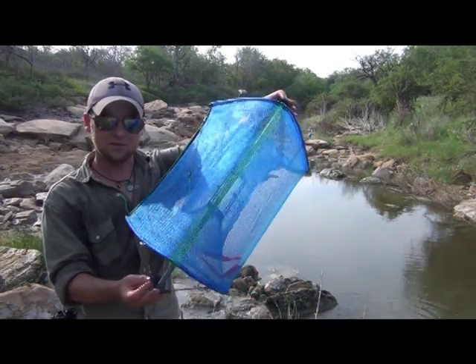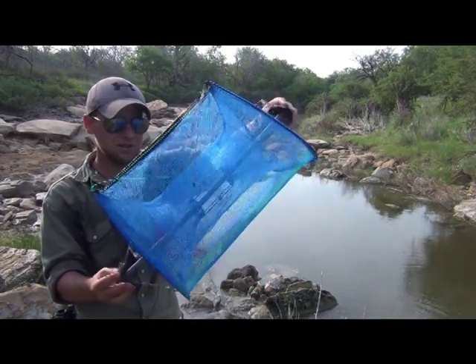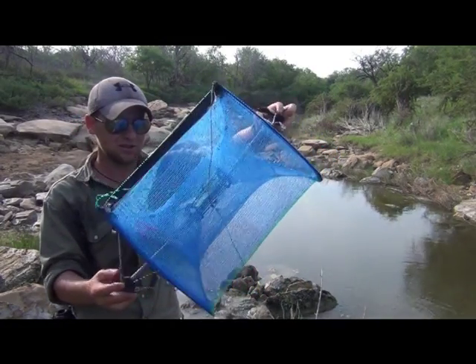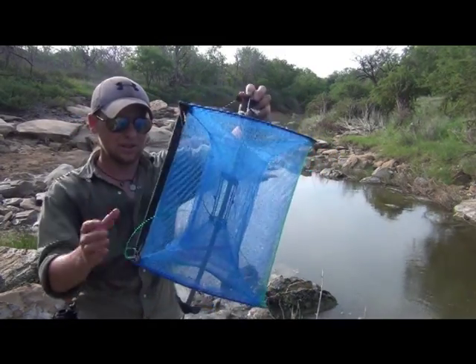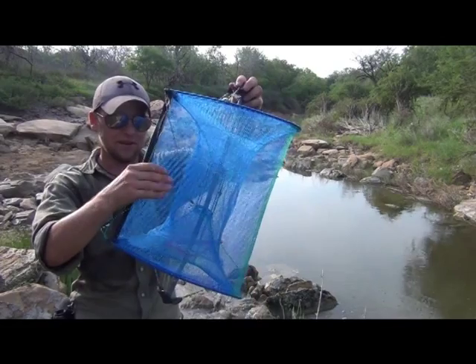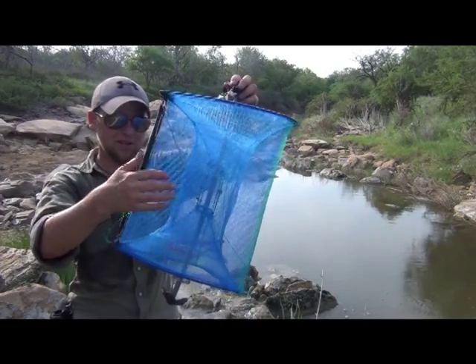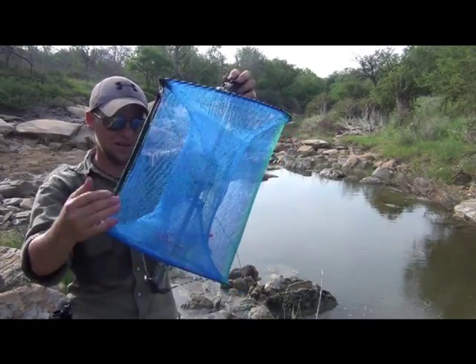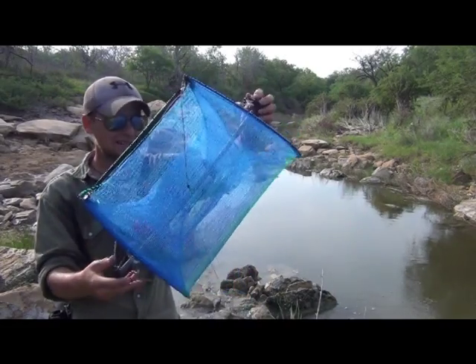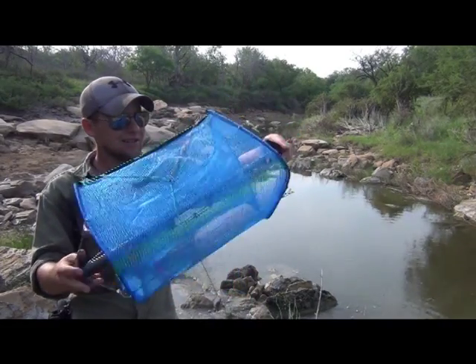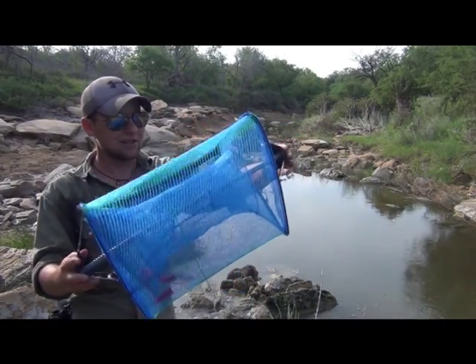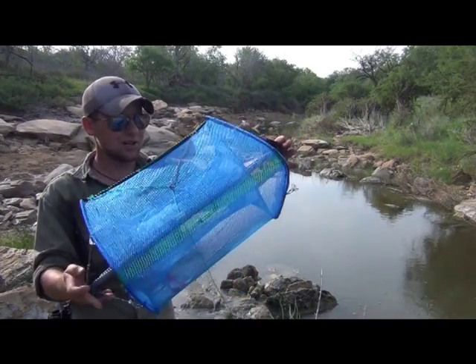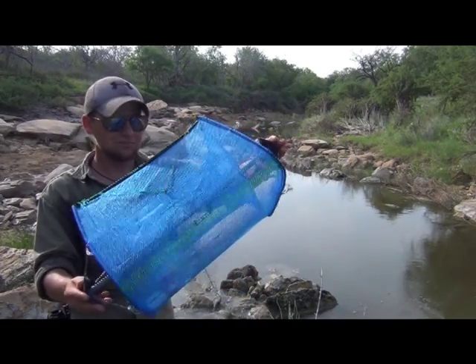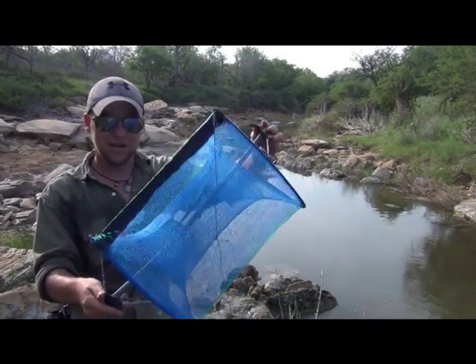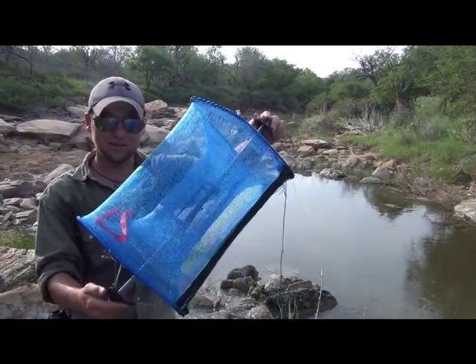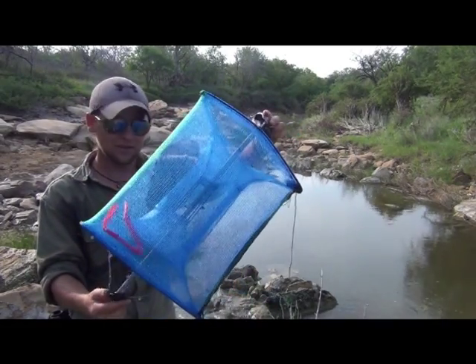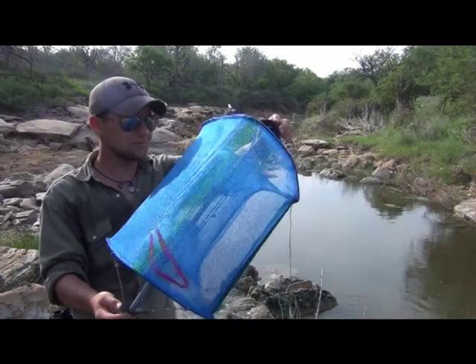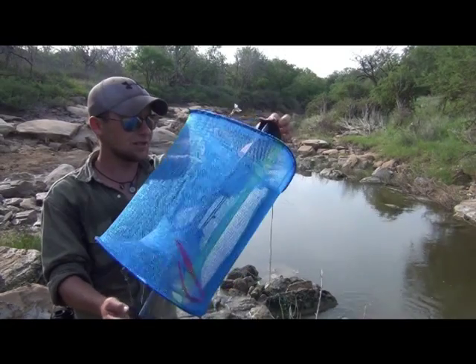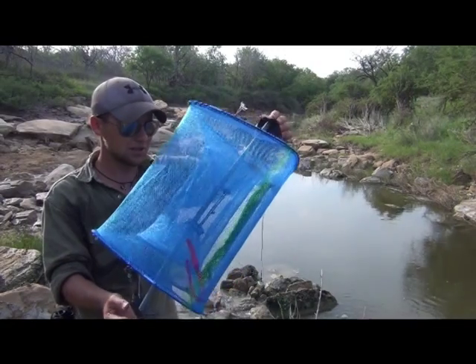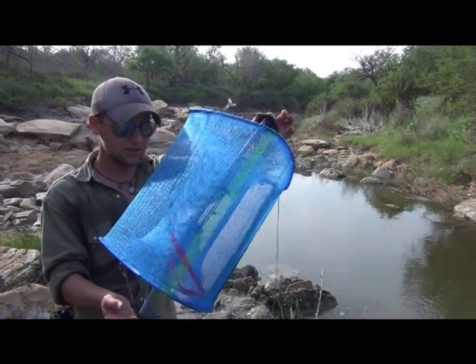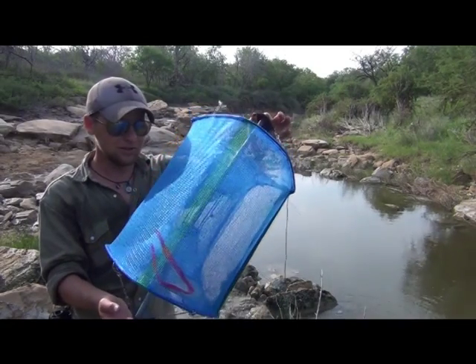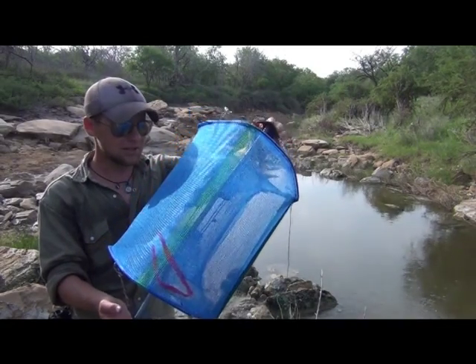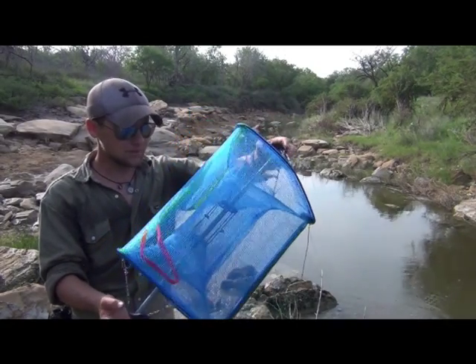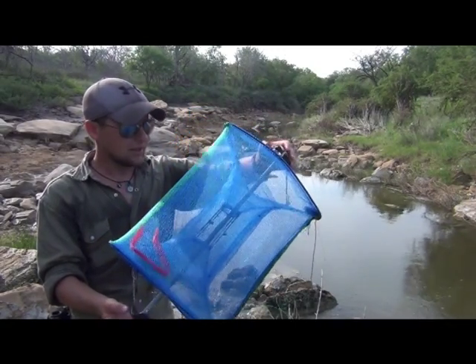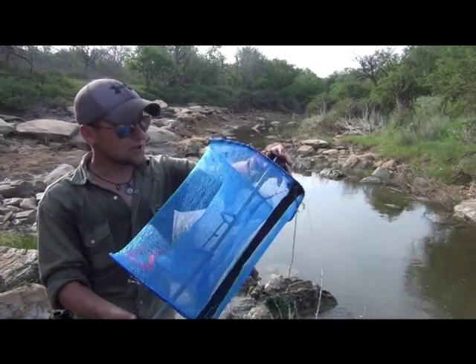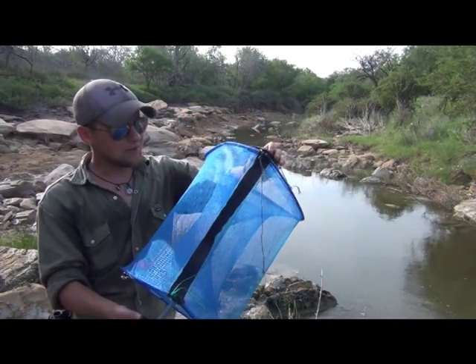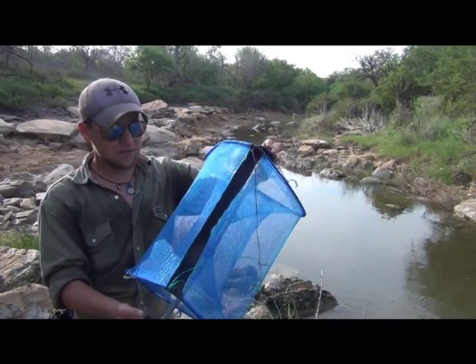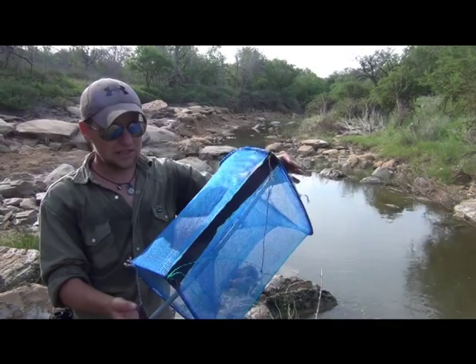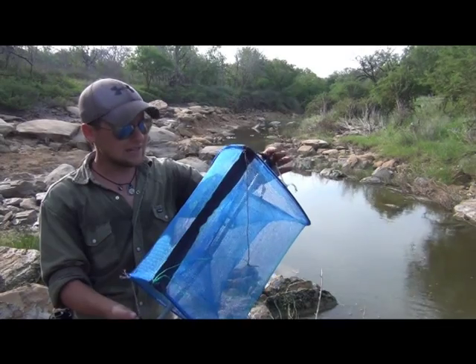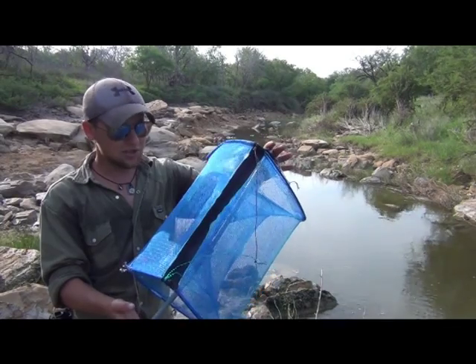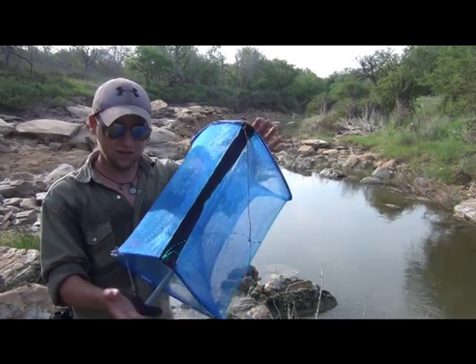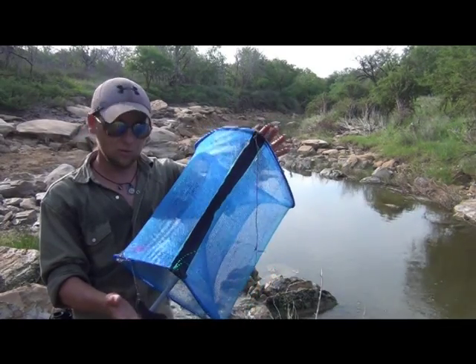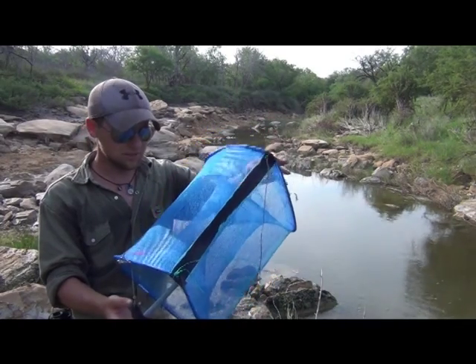Pretty good looking trap — very rigid, very tight, it's got a good structure. I like the looks of it, so for $10 again, really impressive. The trap is around 17 to 18 inches long once assembled.